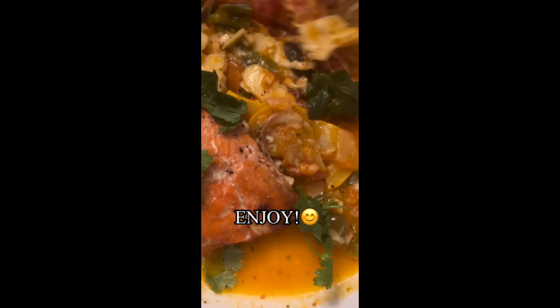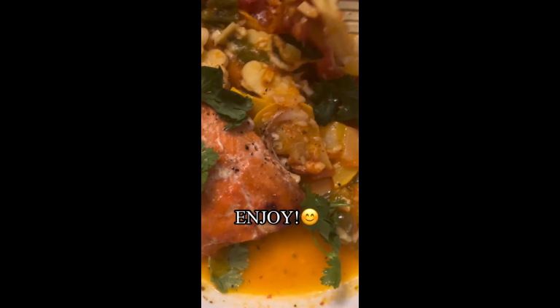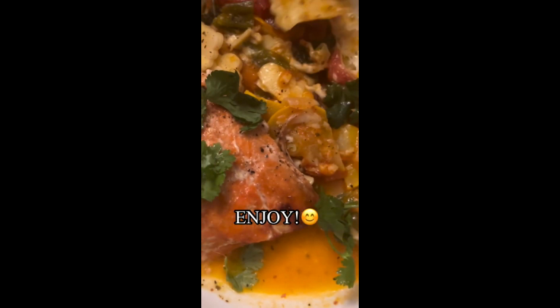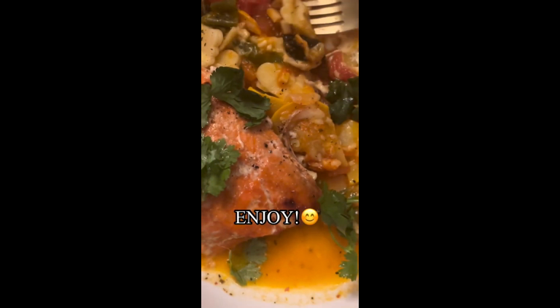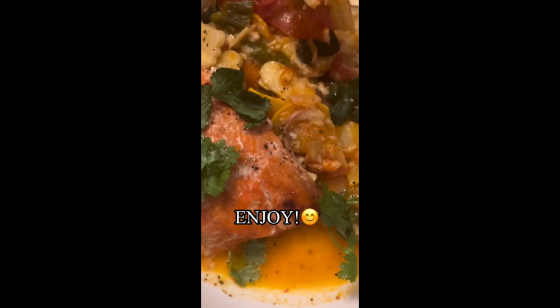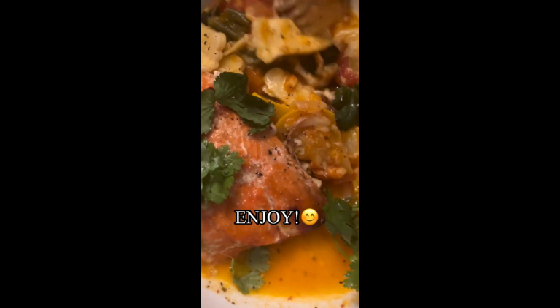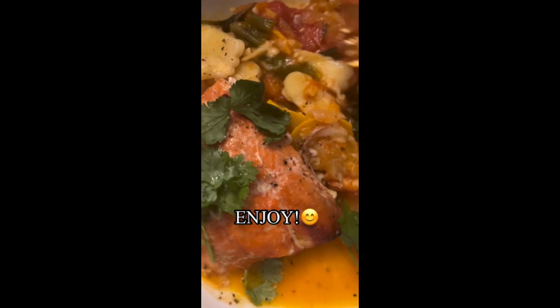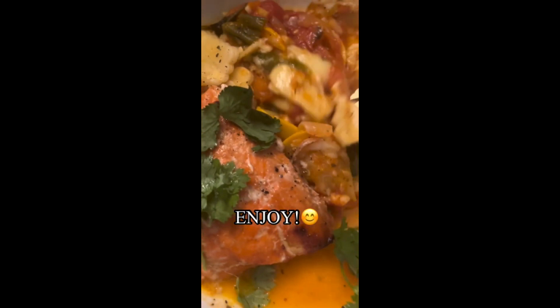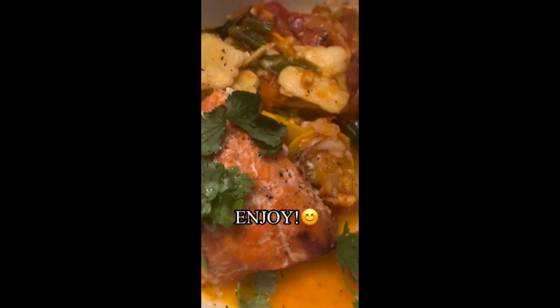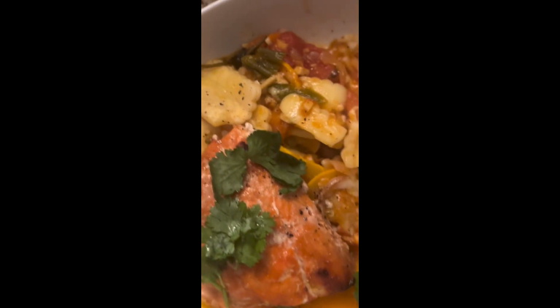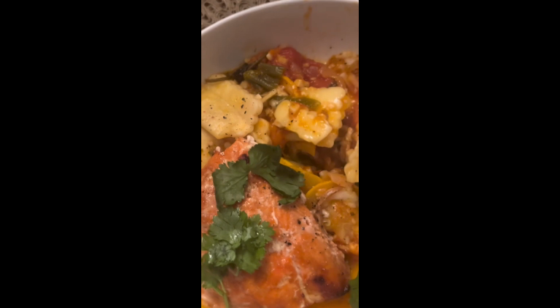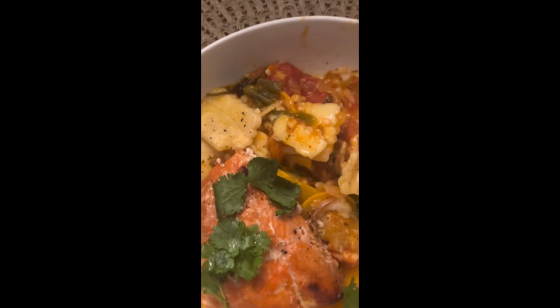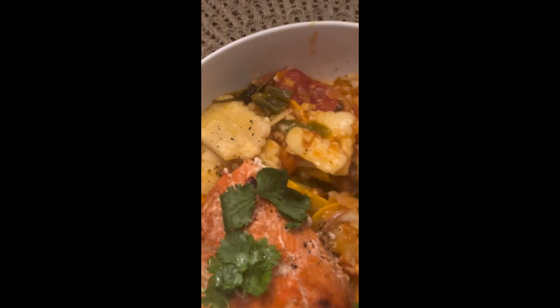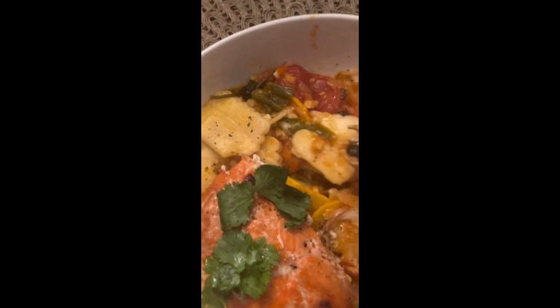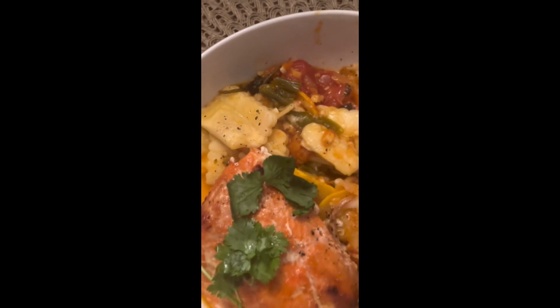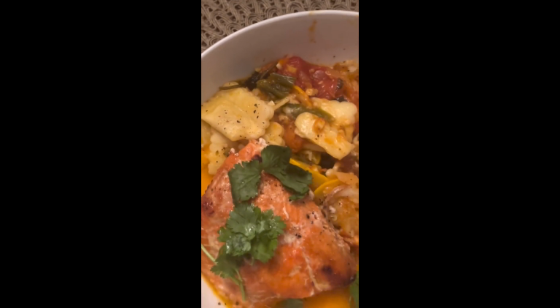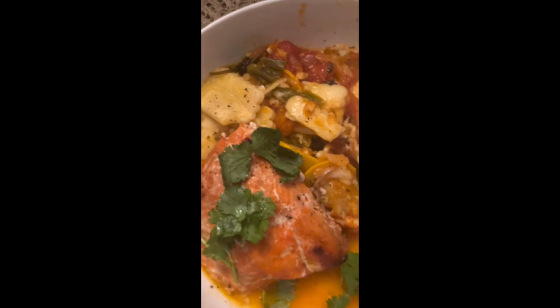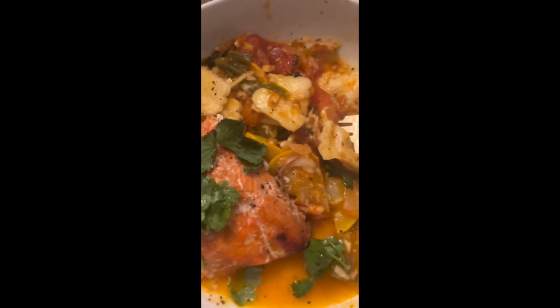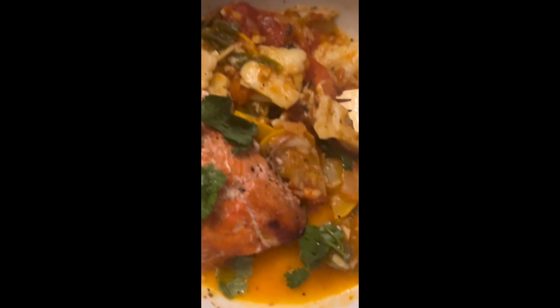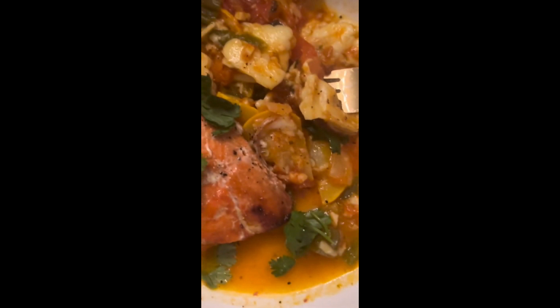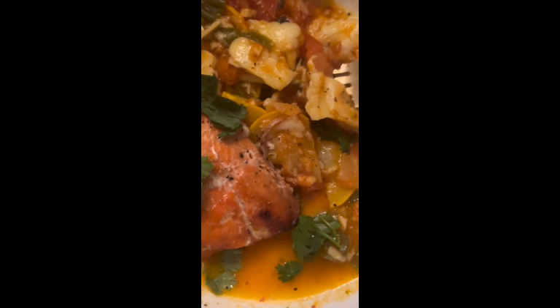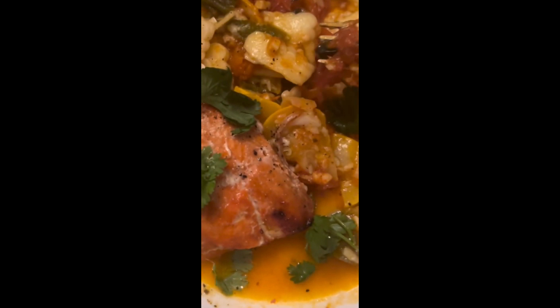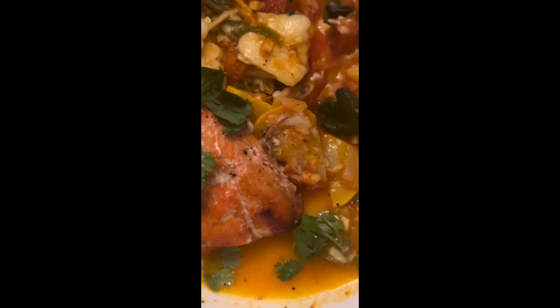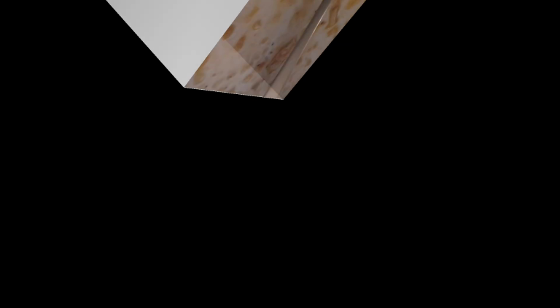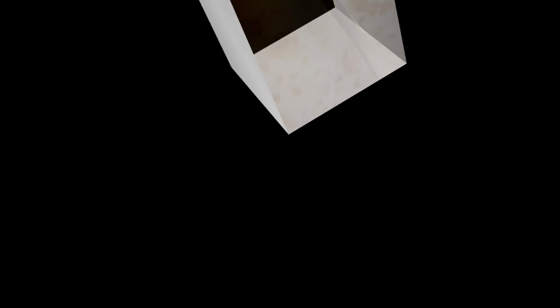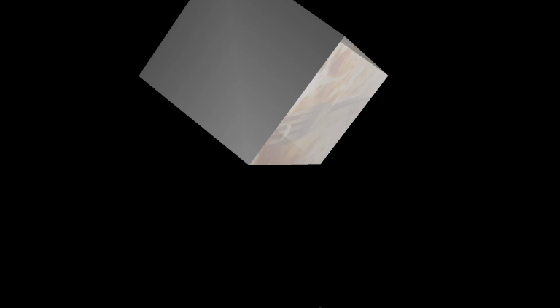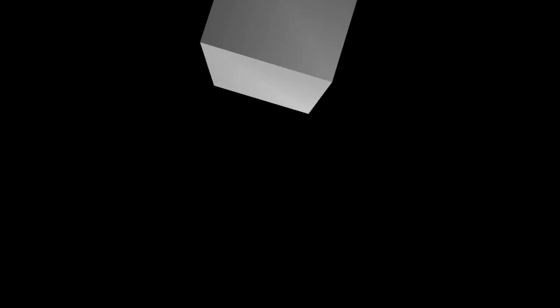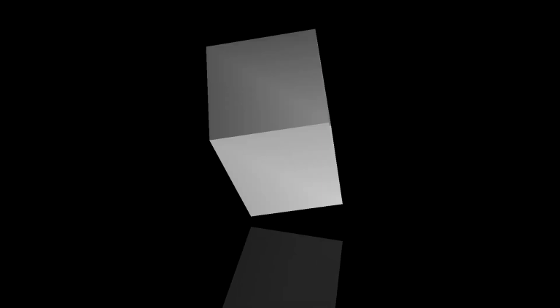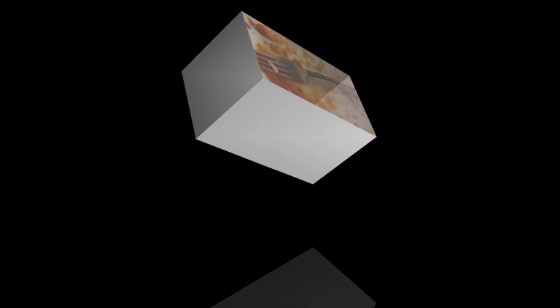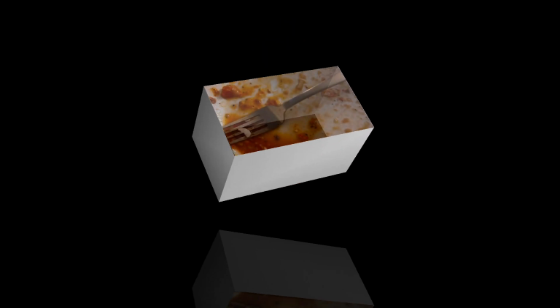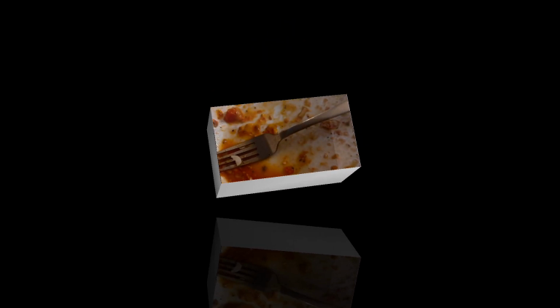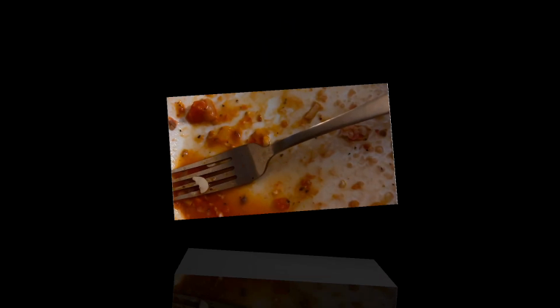This dish was so tasty. The sauce, the heirloom tomatoes — everything was just so fresh, and the garlic fused in very well. Delicious.